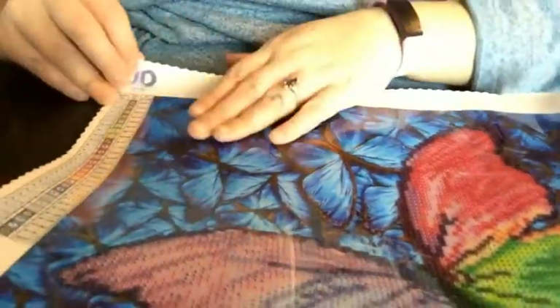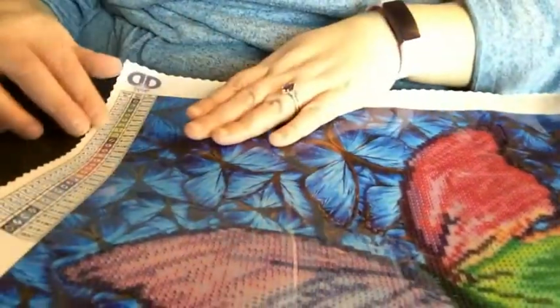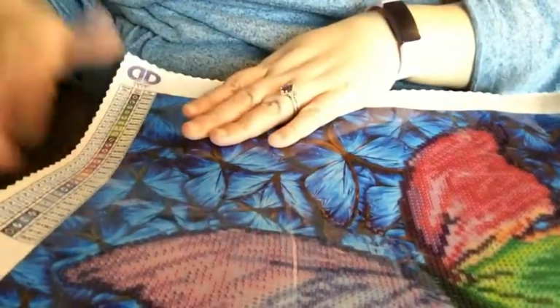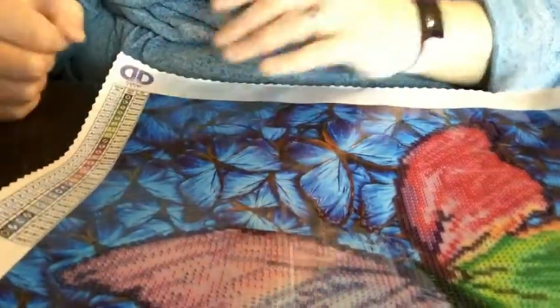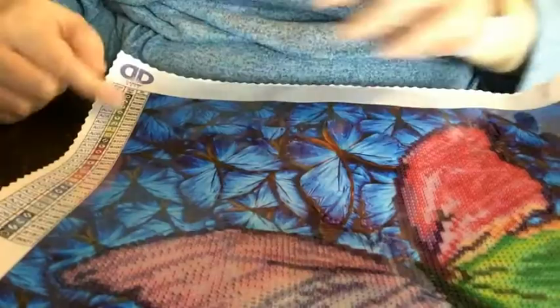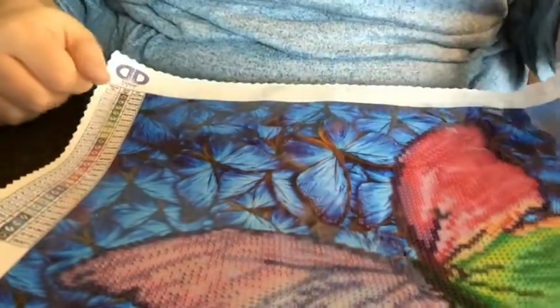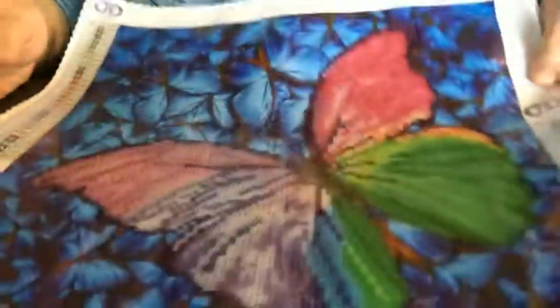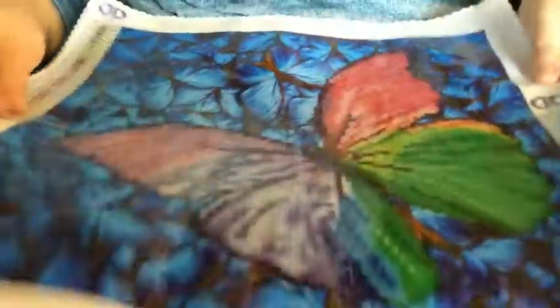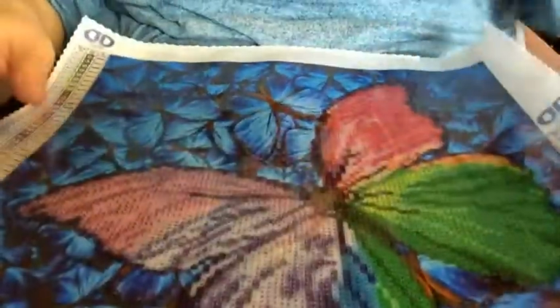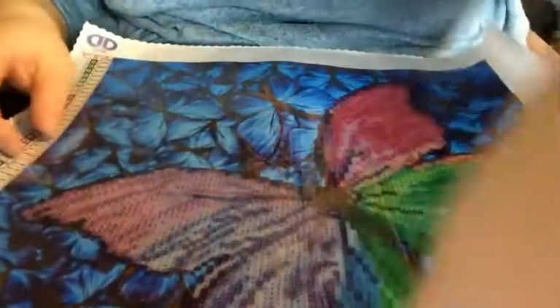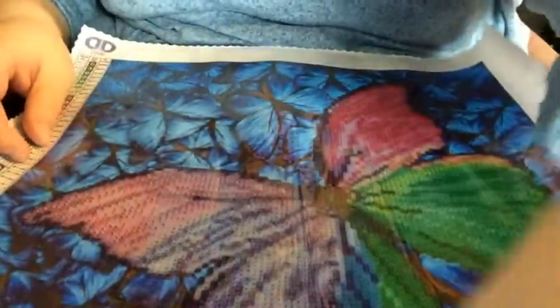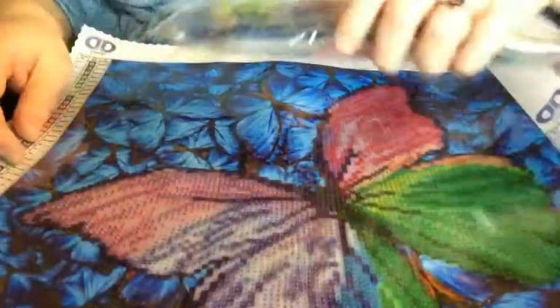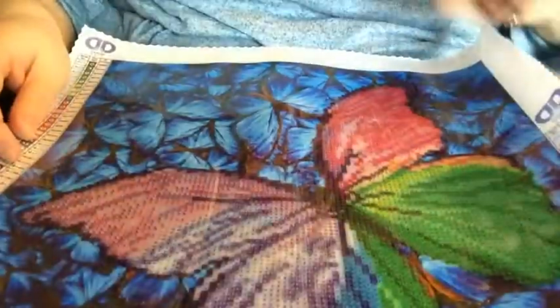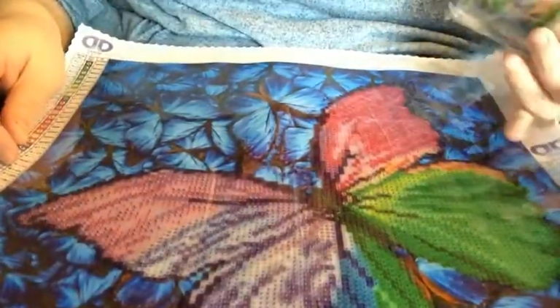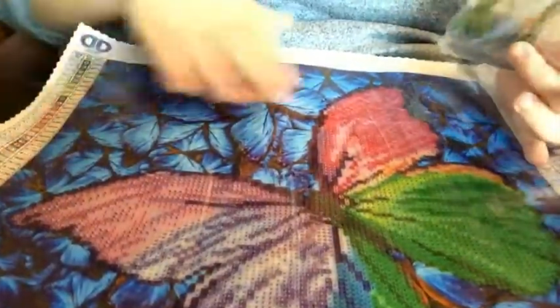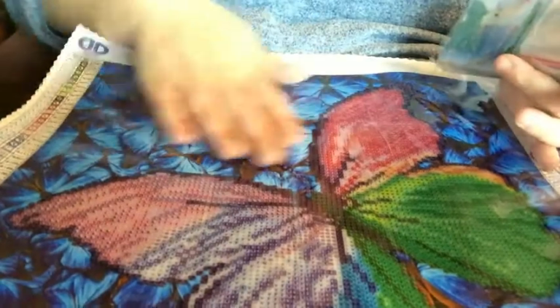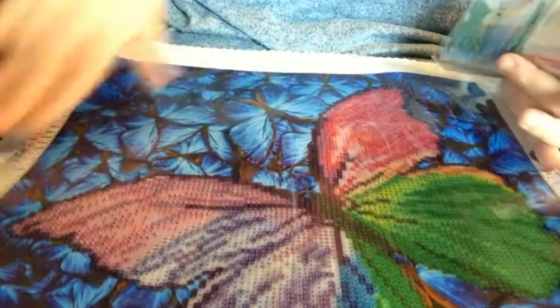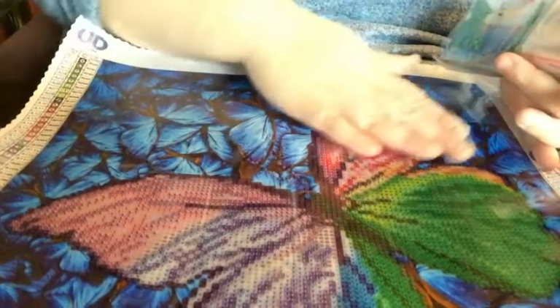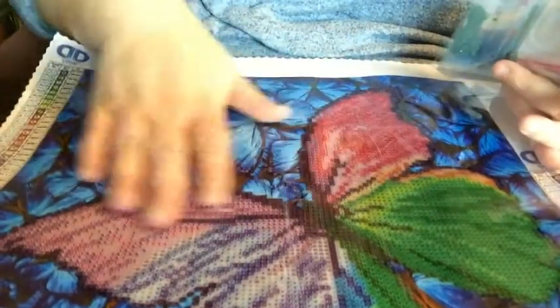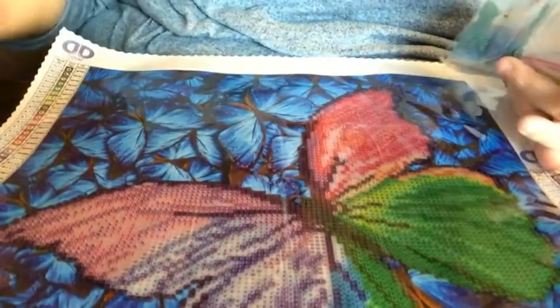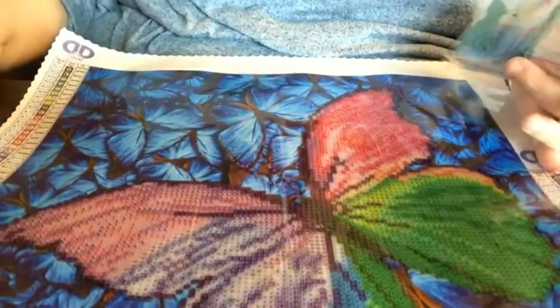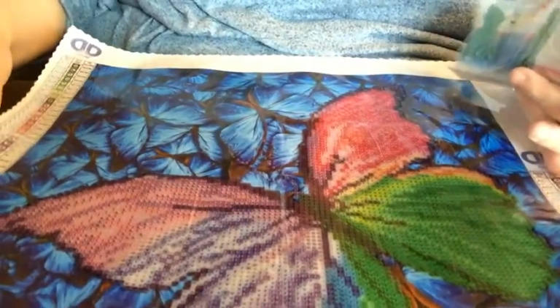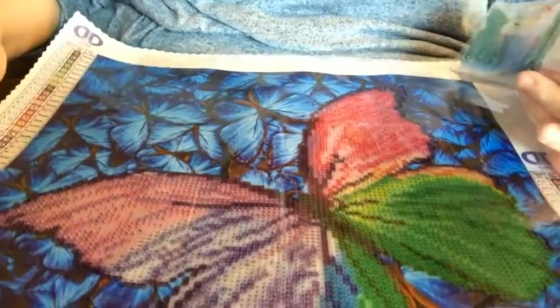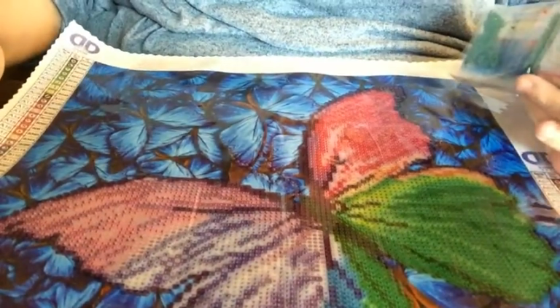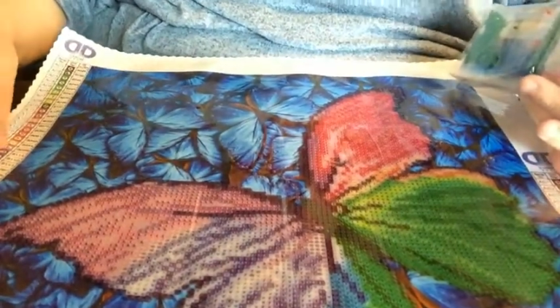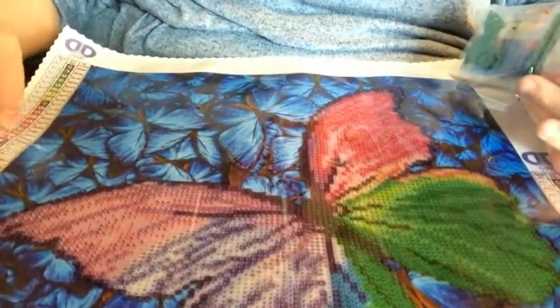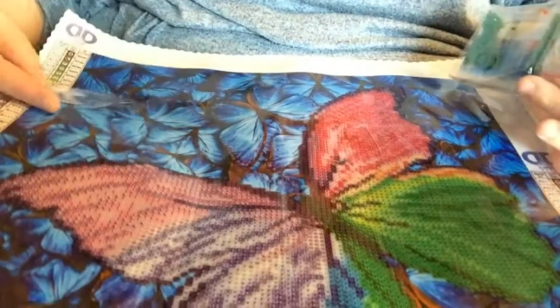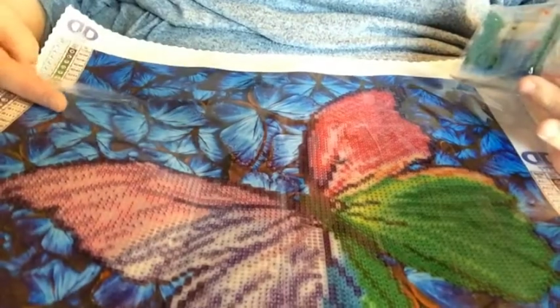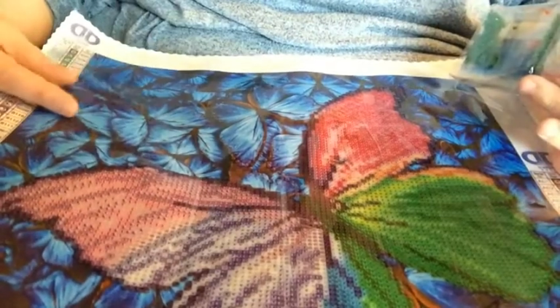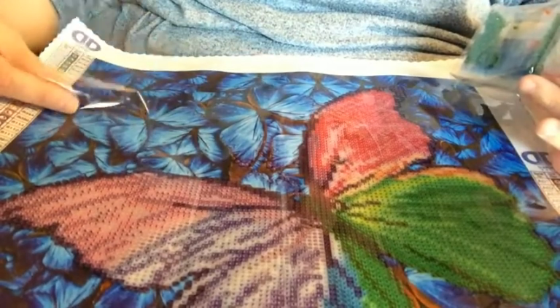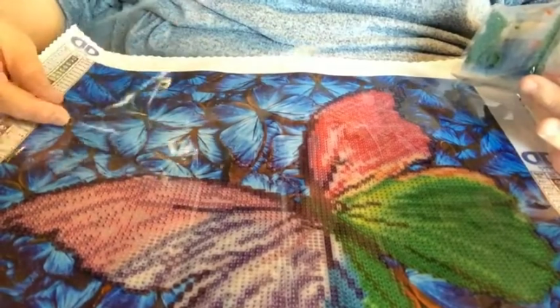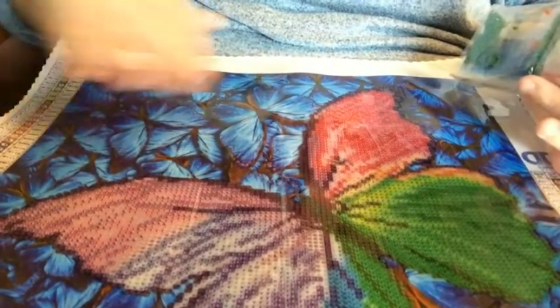I'm not sure how many colors are on here, but I'm sure we'll figure it out with the bags. So far I'm really impressed because these are partials — they're not going to take me a long time to do, but they are super cute.